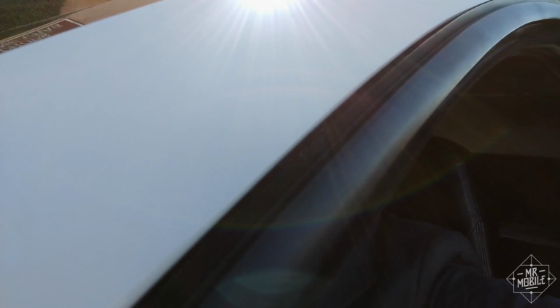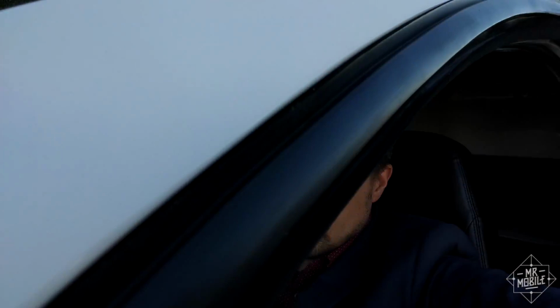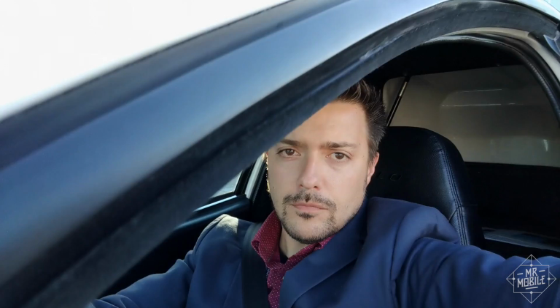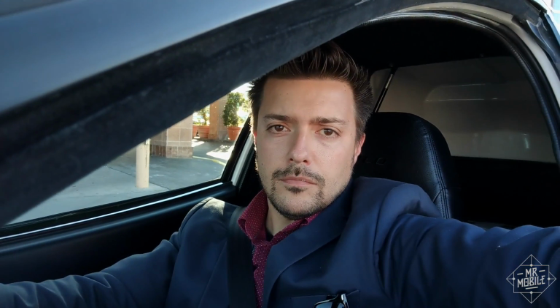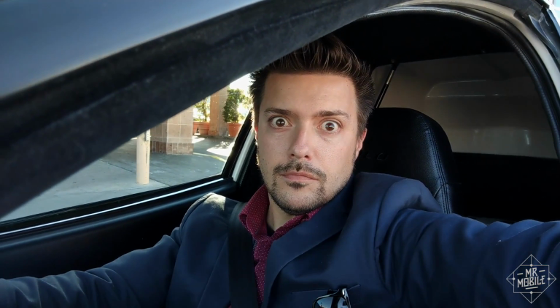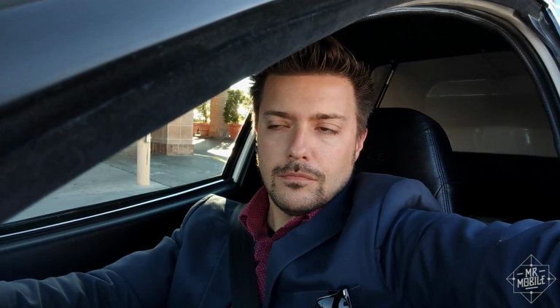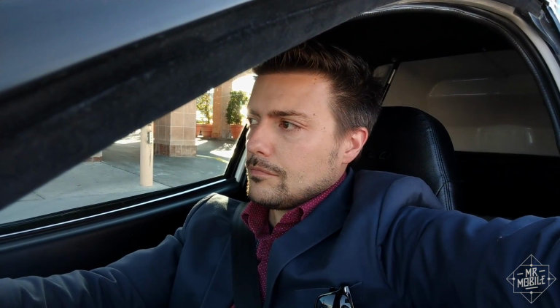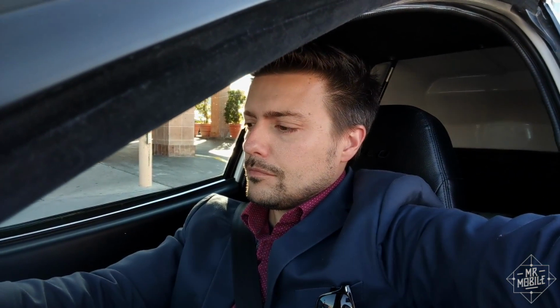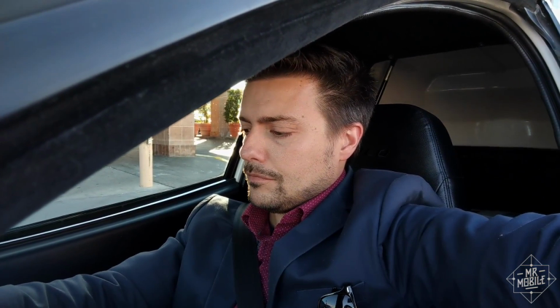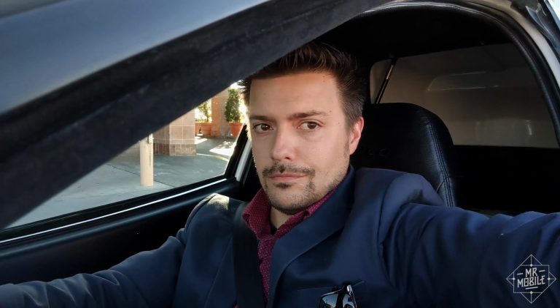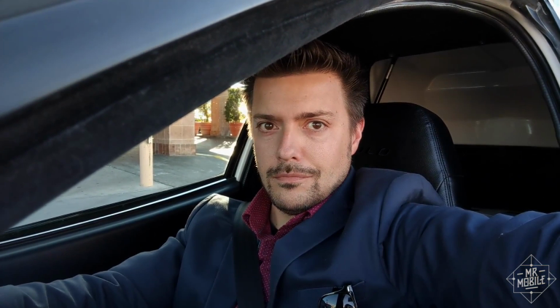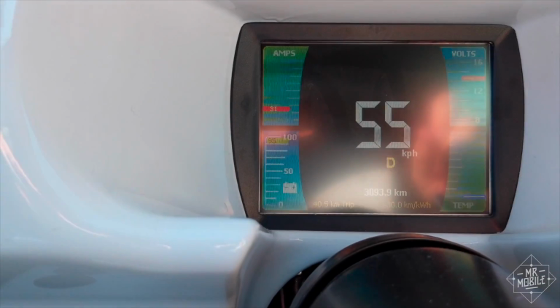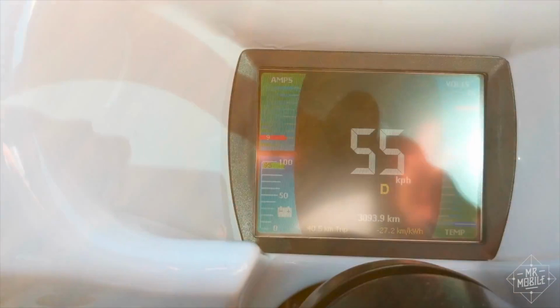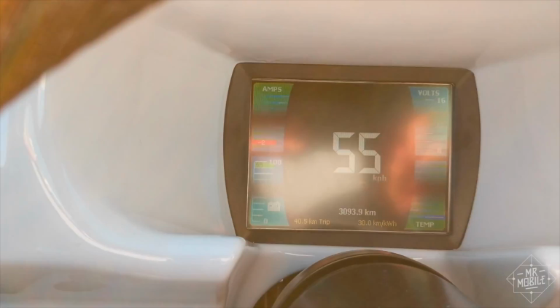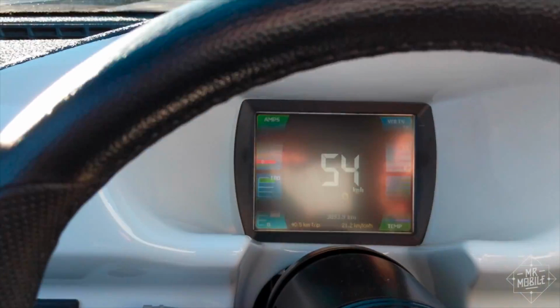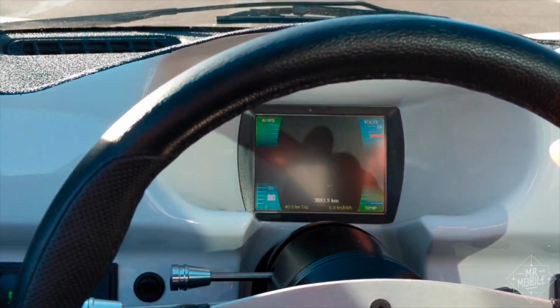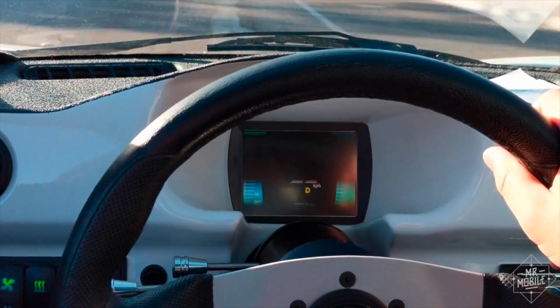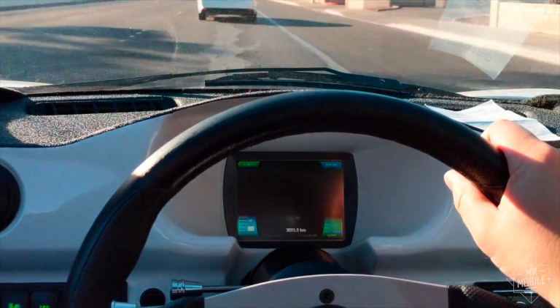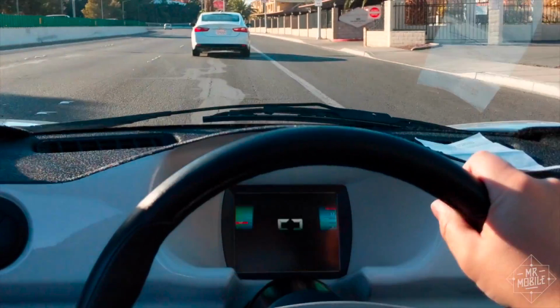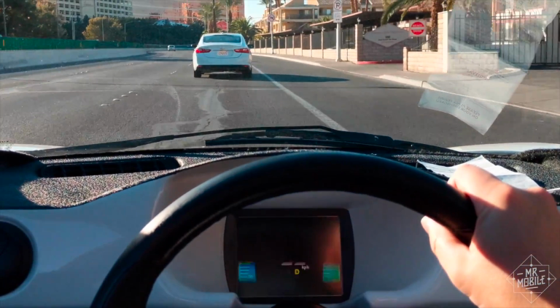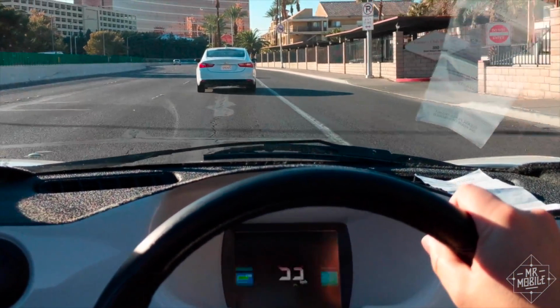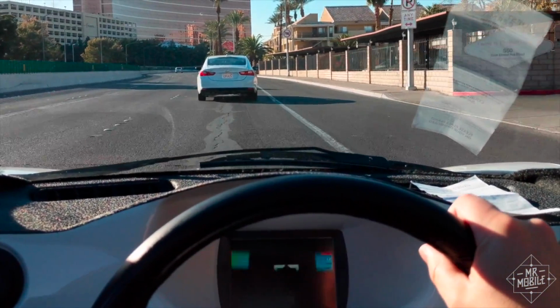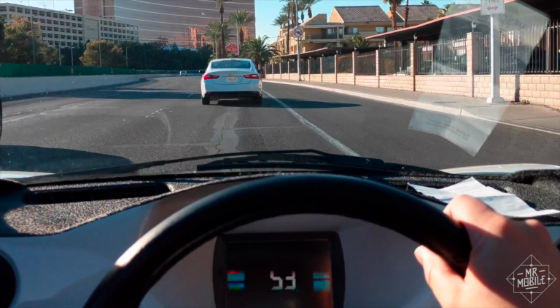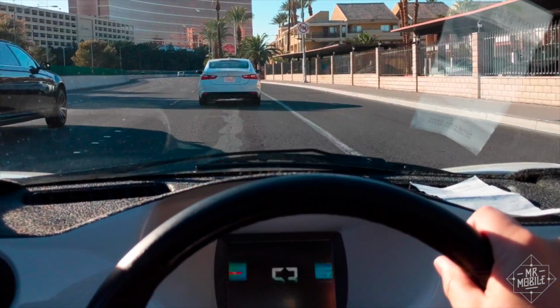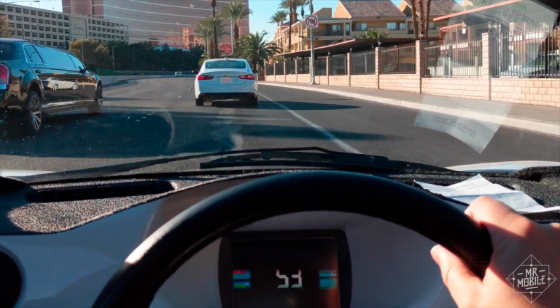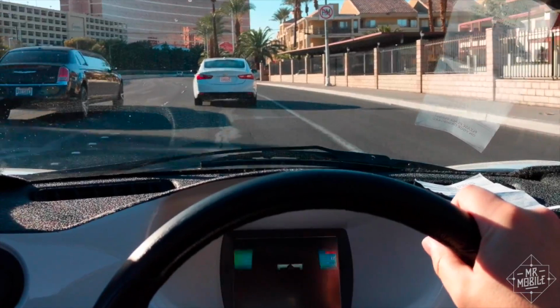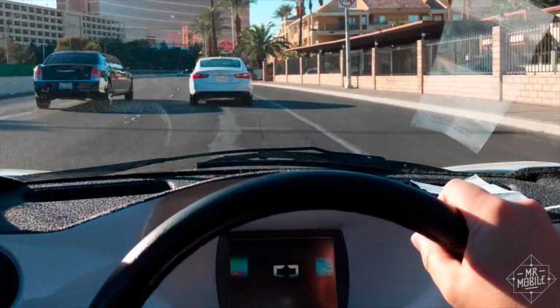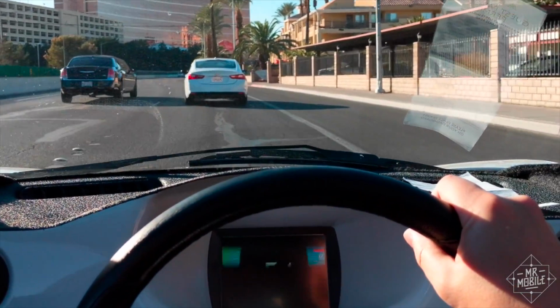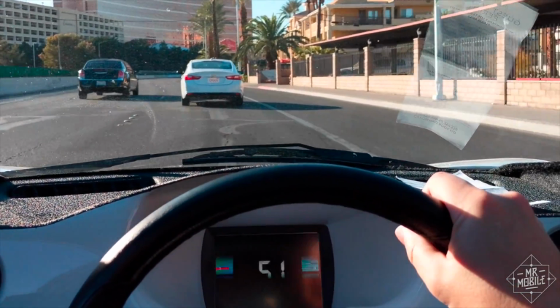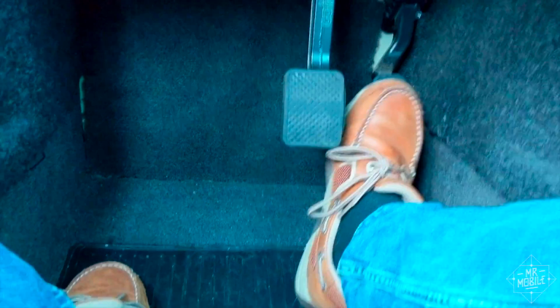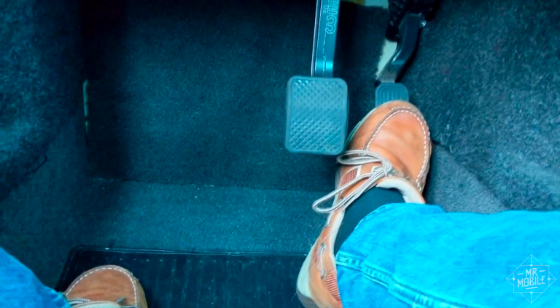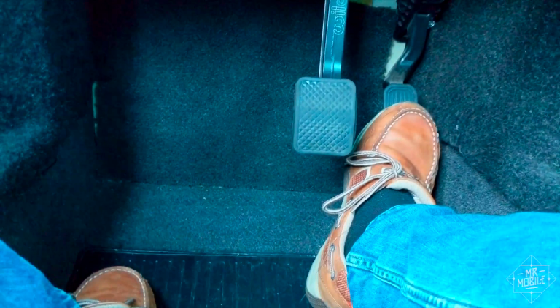In my quick putter around the Las Vegas Convention Center, I was surprised at how much driving the Solo felt like driving any other car. After I got used to using a three-way switch for a gear shift and relying on side mirrors and a backup camera instead of a rear view, the Solo was very comfortable.